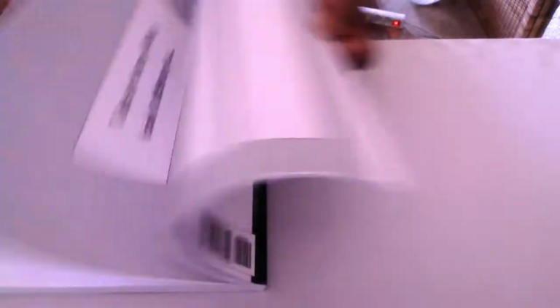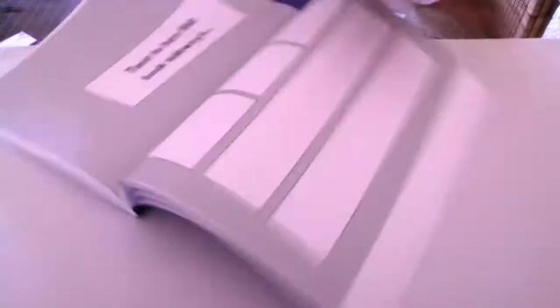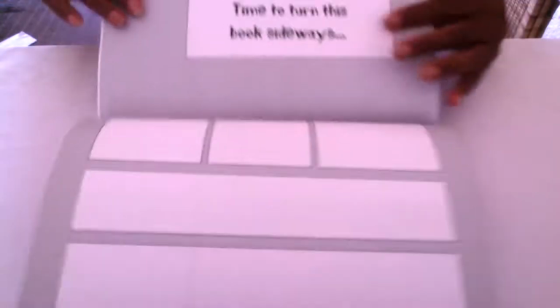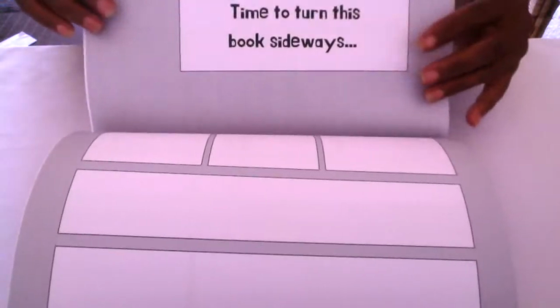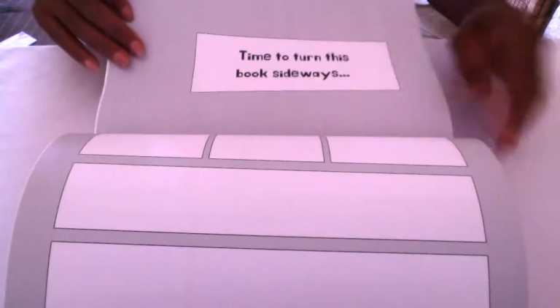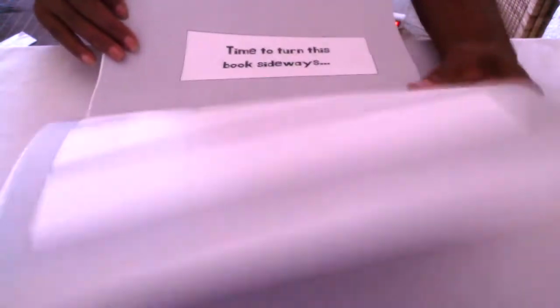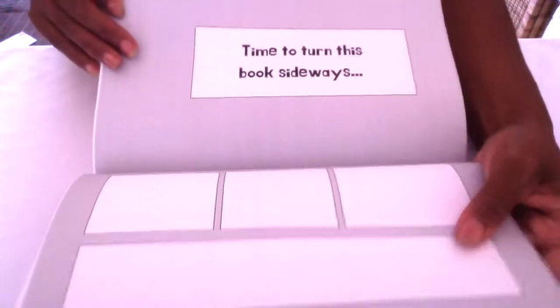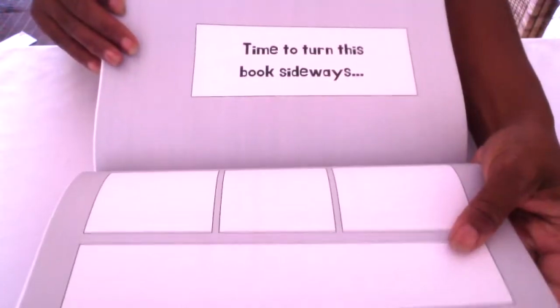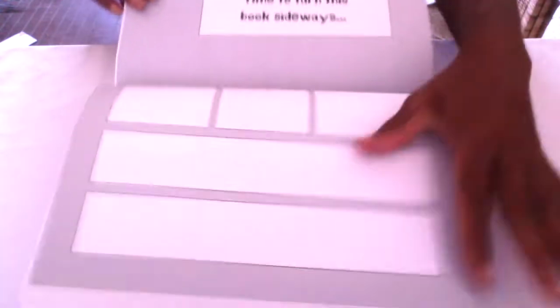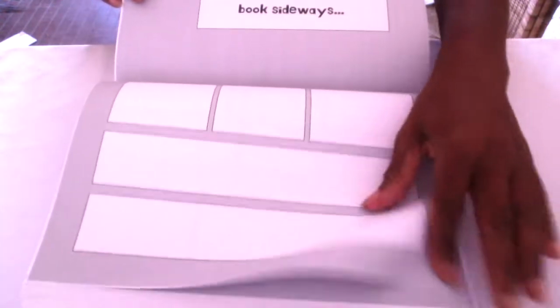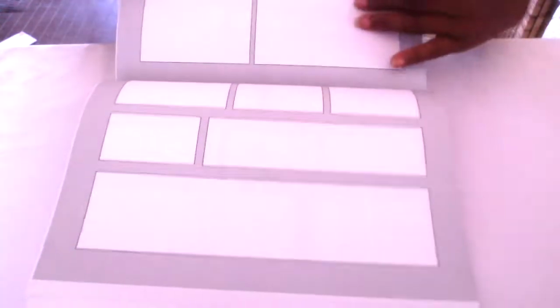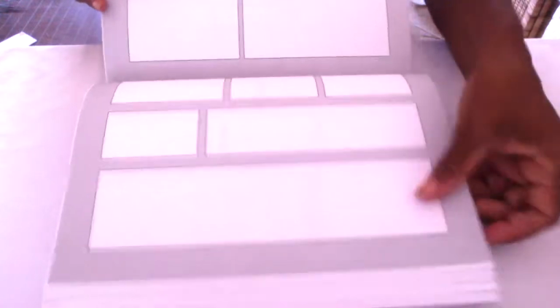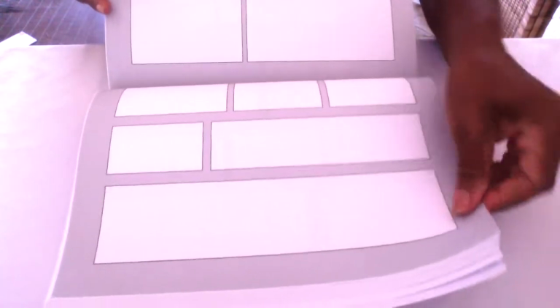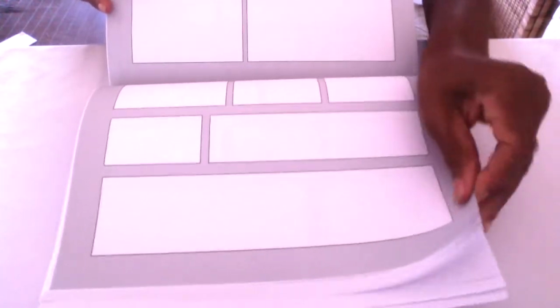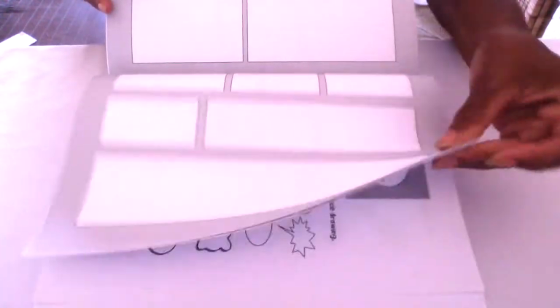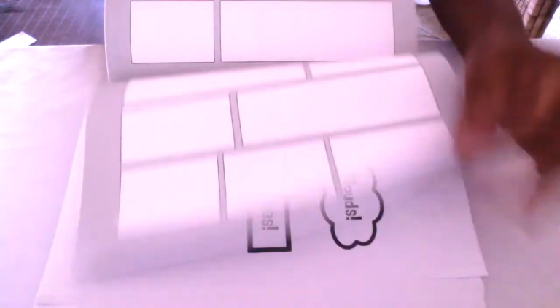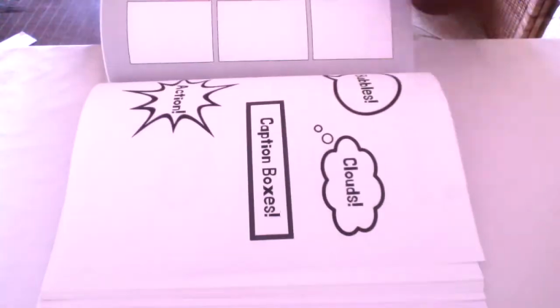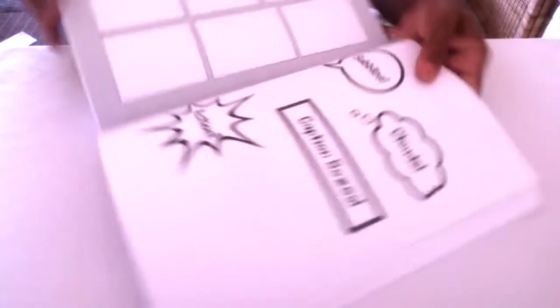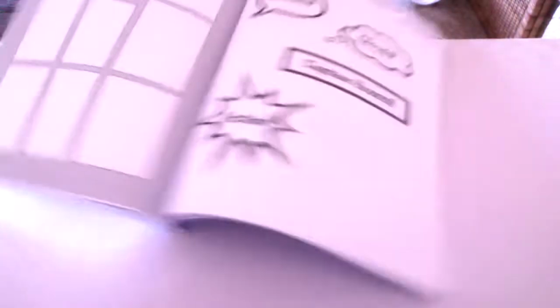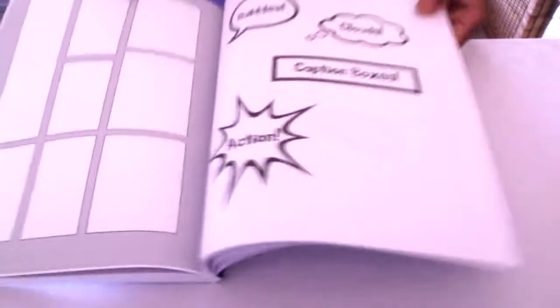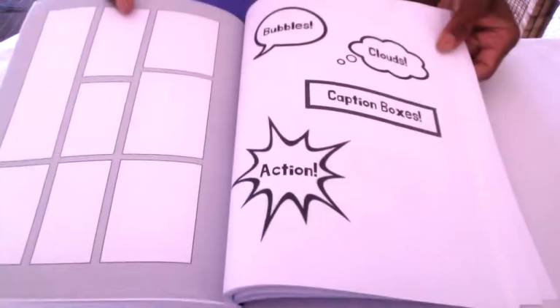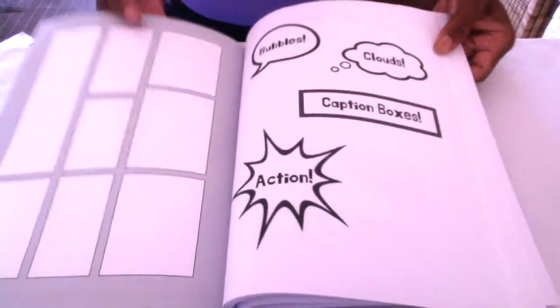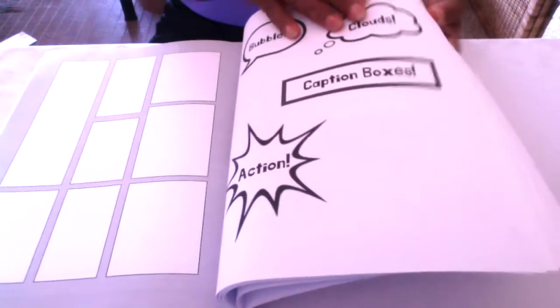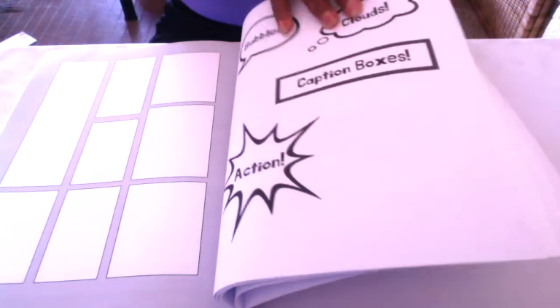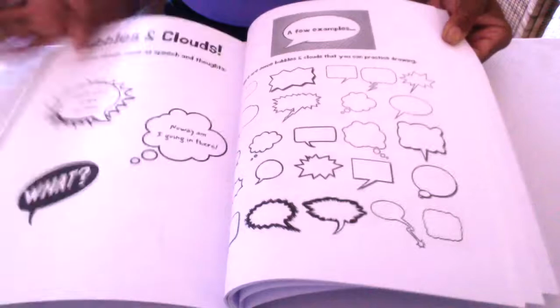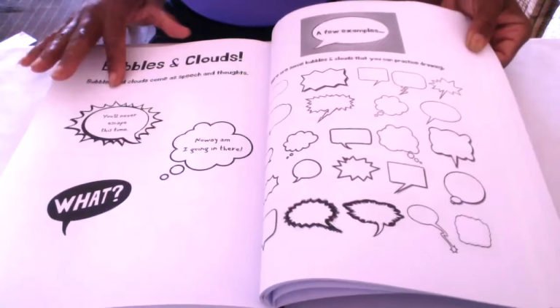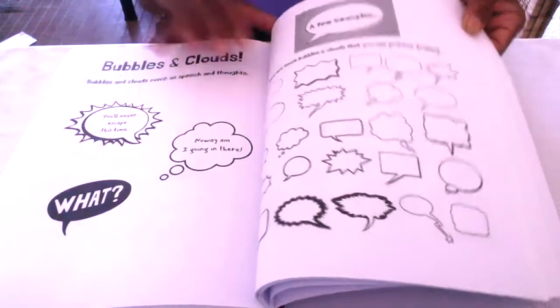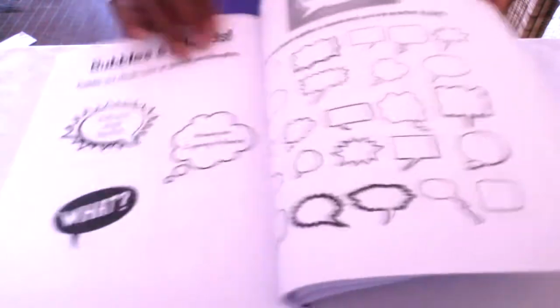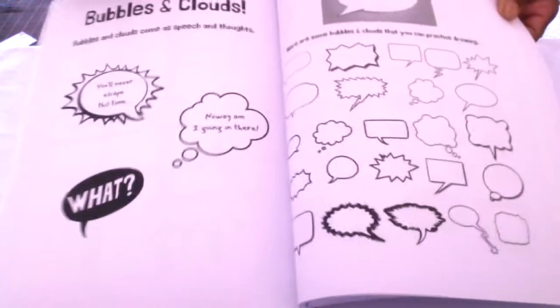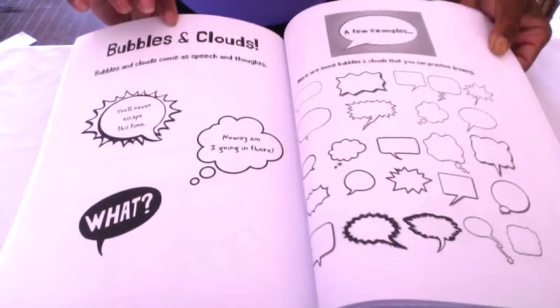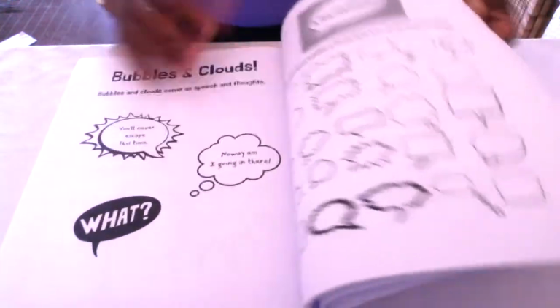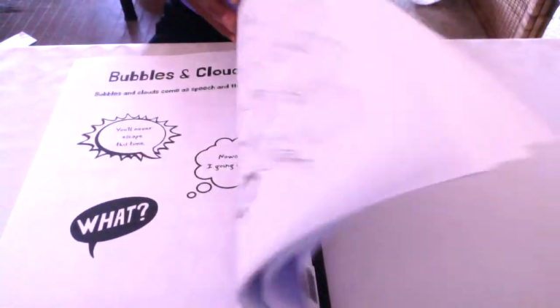160 pages for you to get practicing on and get your skills out there. We've included inspiration so you can design your own speech bubbles, clouds, caption boxes and action.